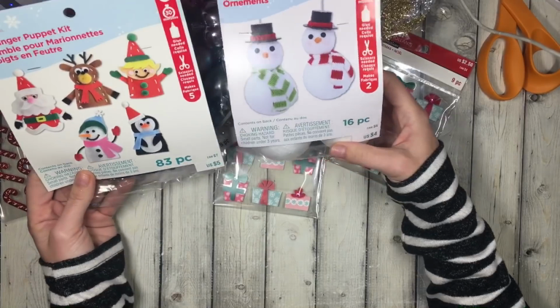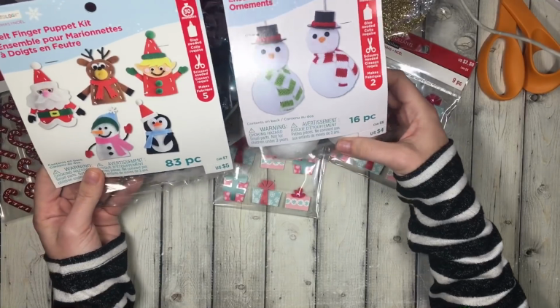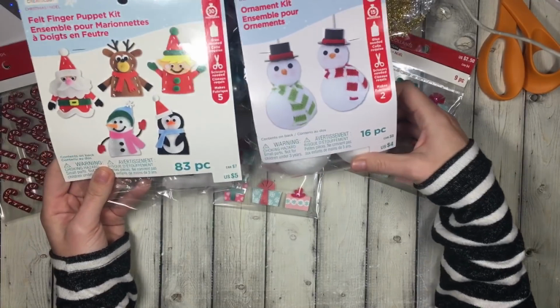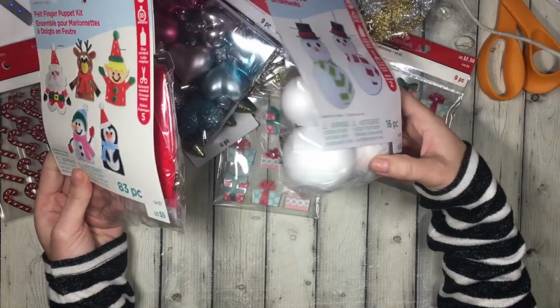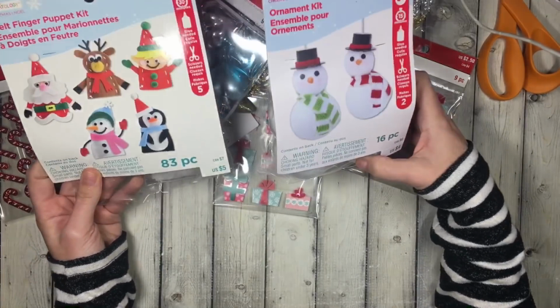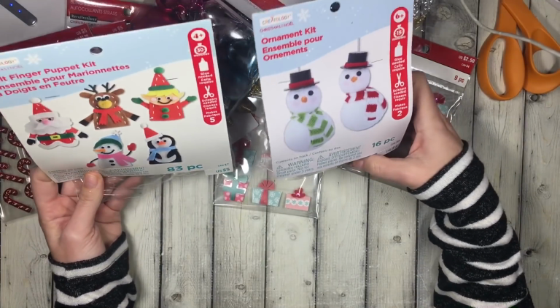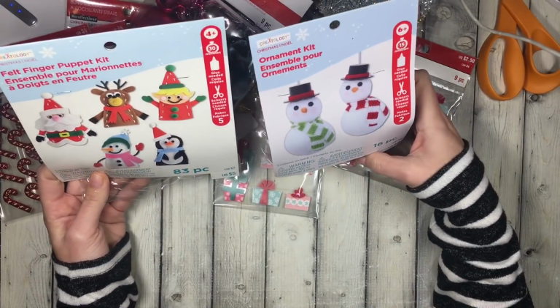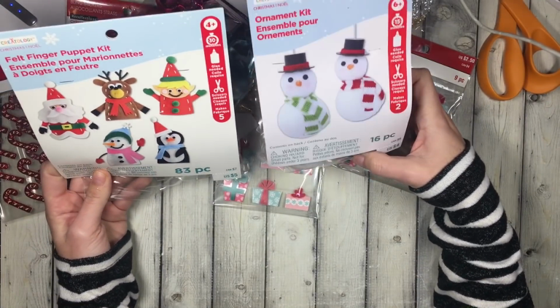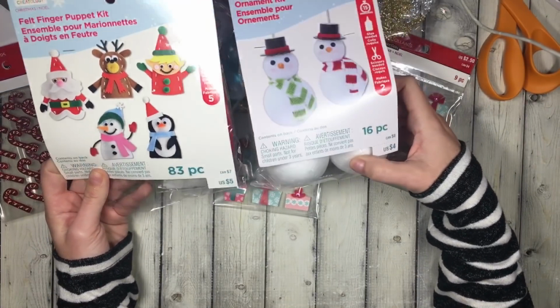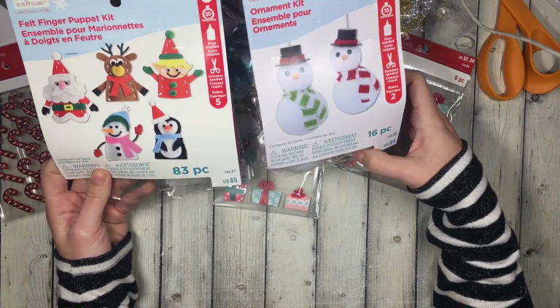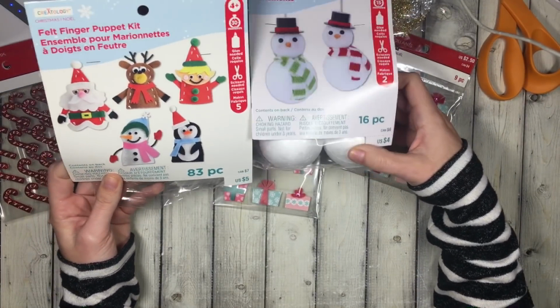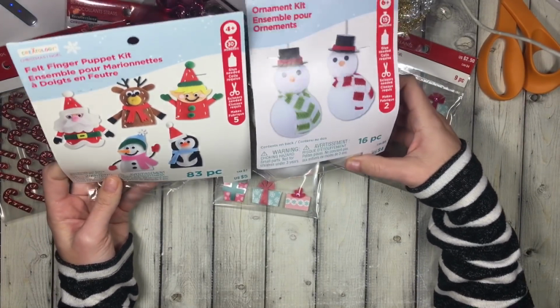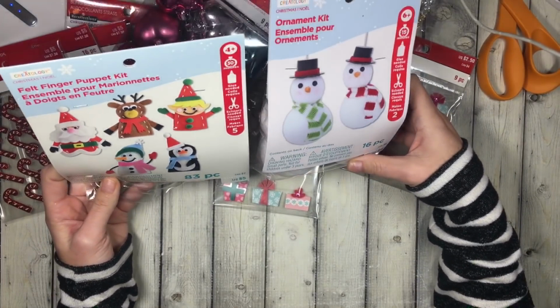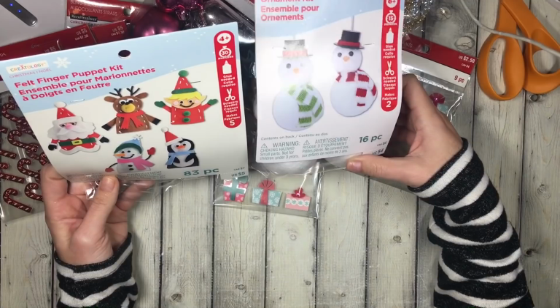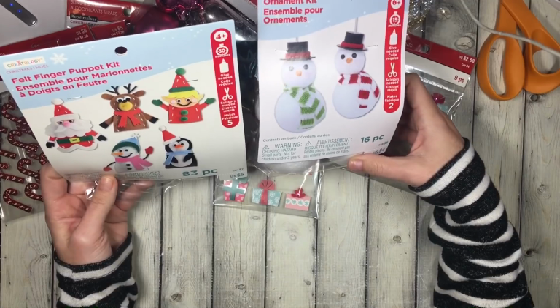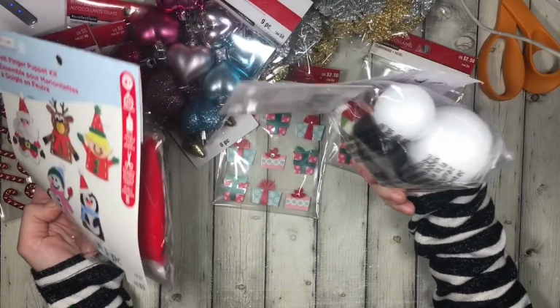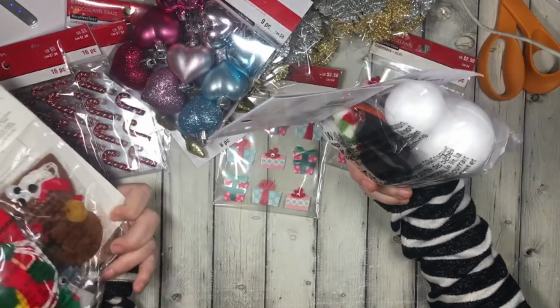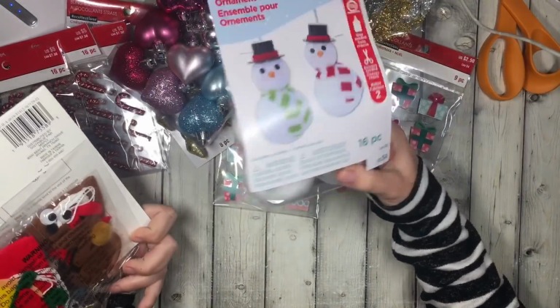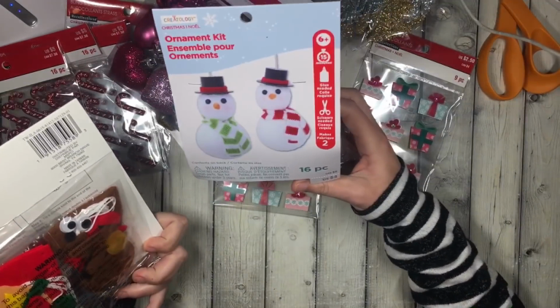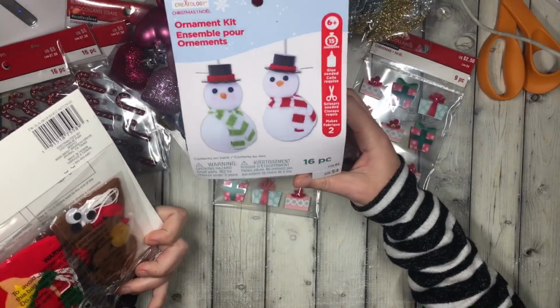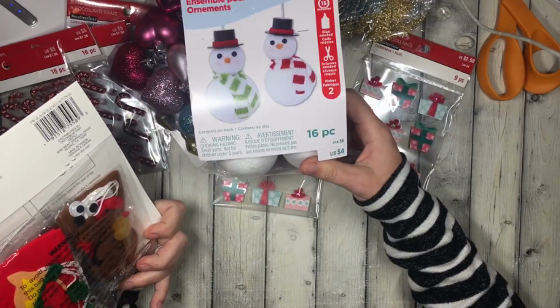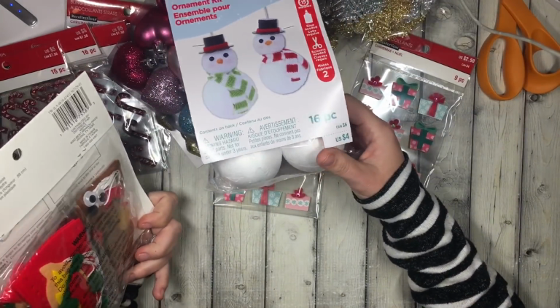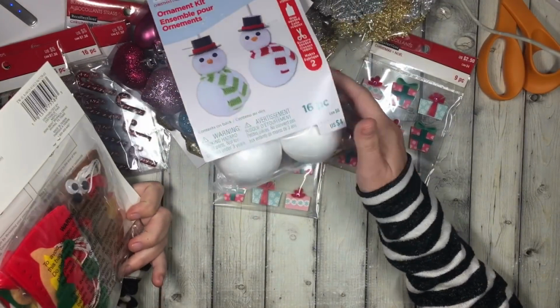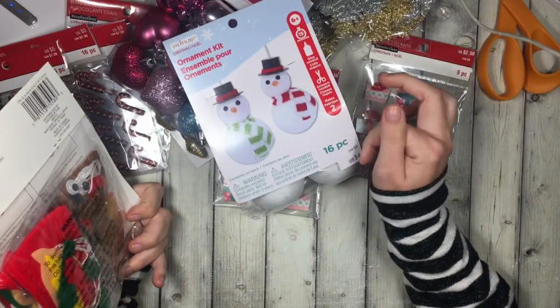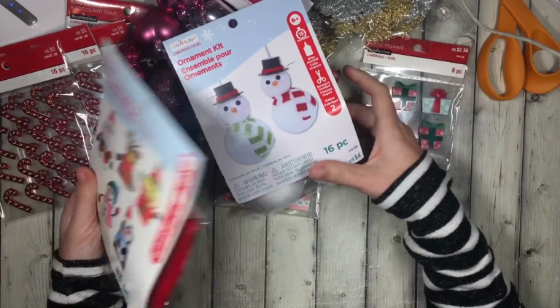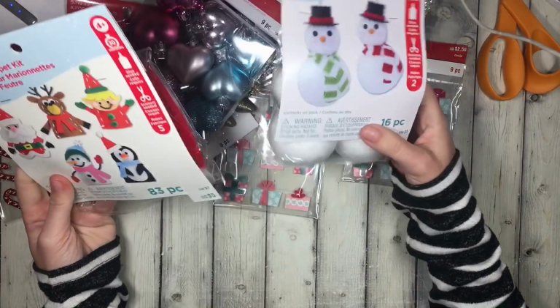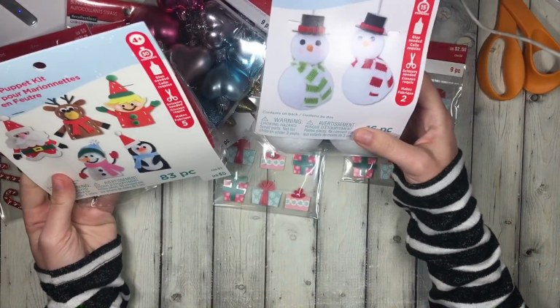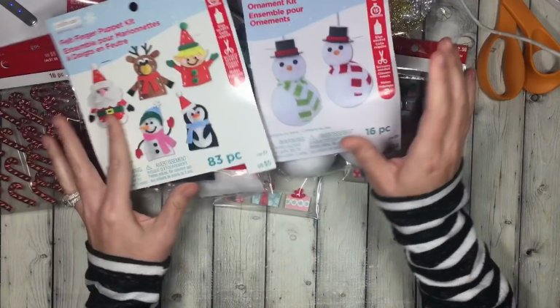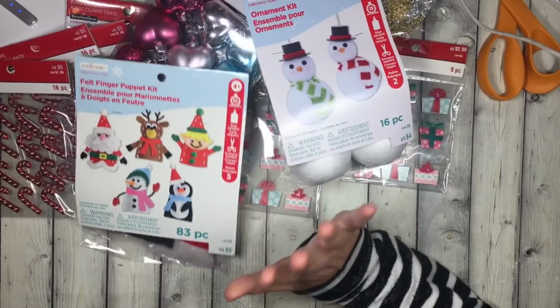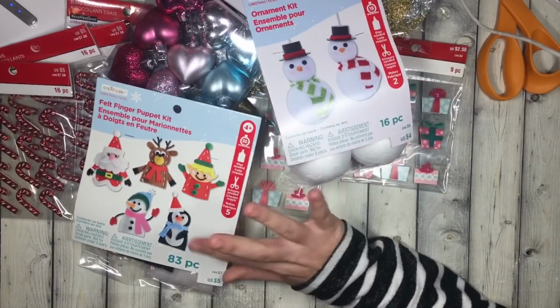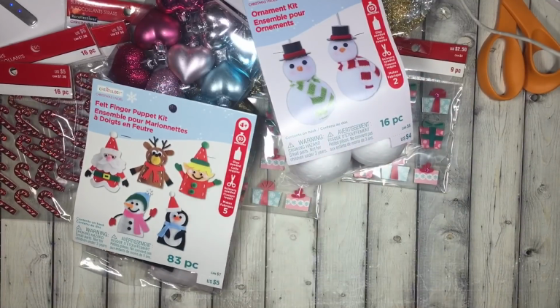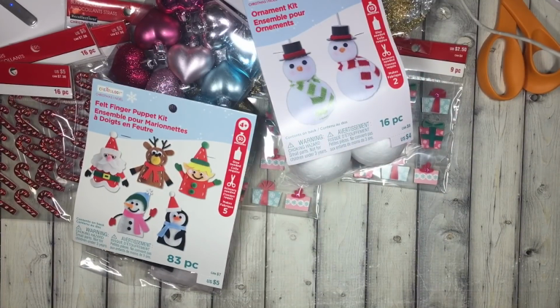I picked up two of these little finger puppets and snowman kits. I figured my kids can craft on Christmas Eve and Christmas with family. These were 75% off, so I think they came out to cheaper than a dollar — super cheap.